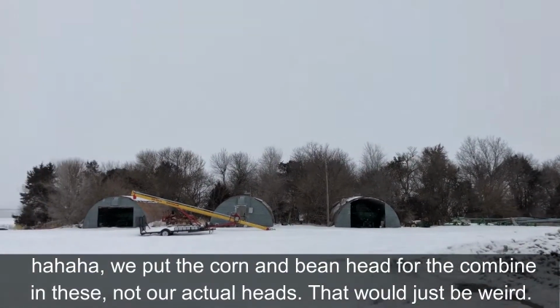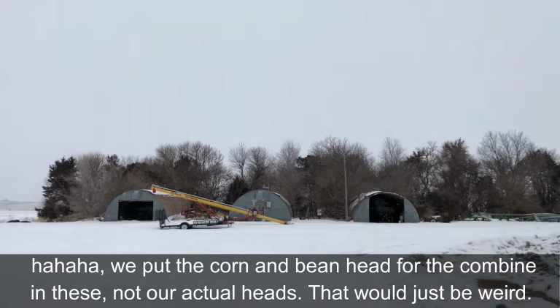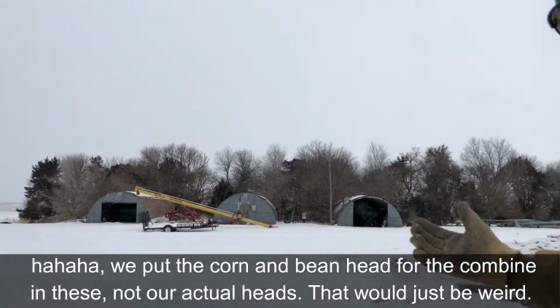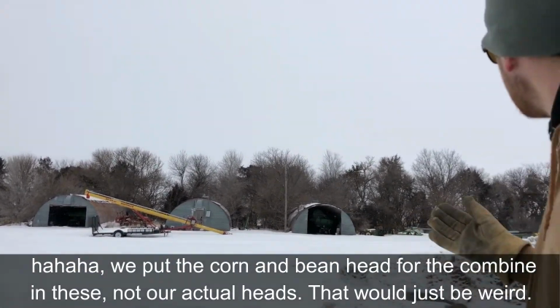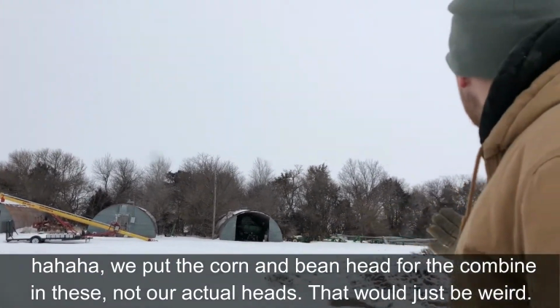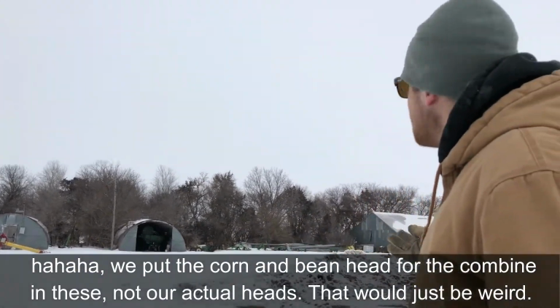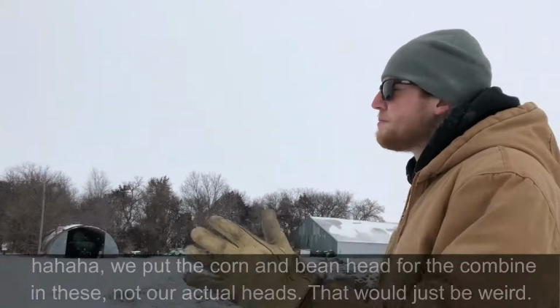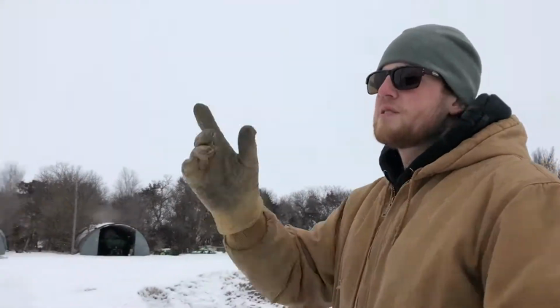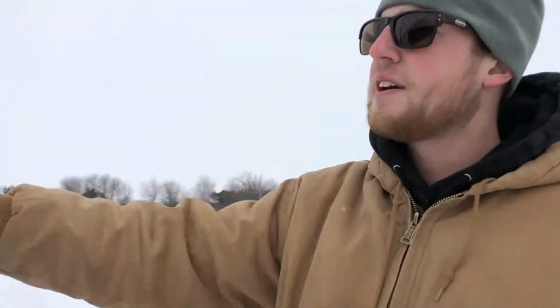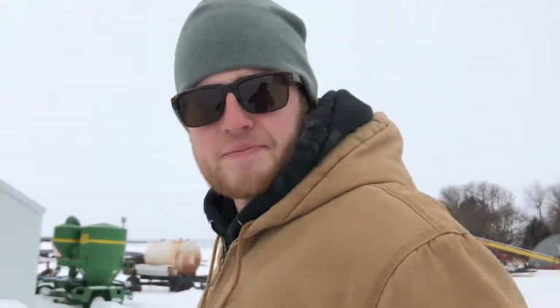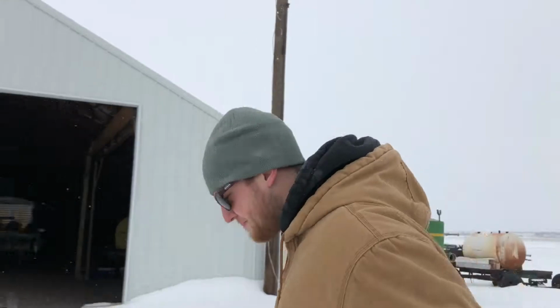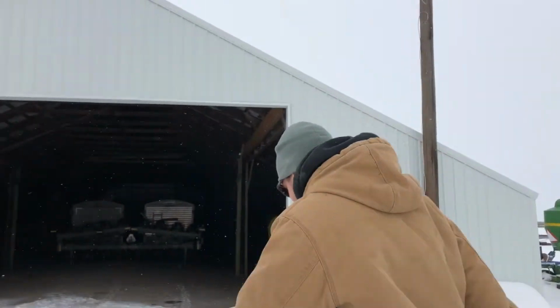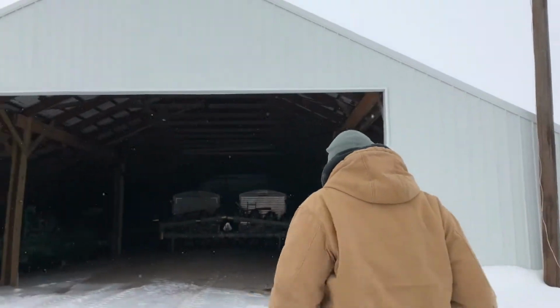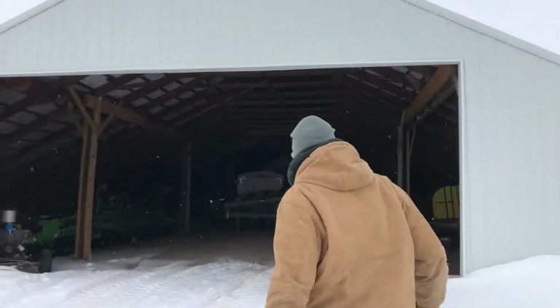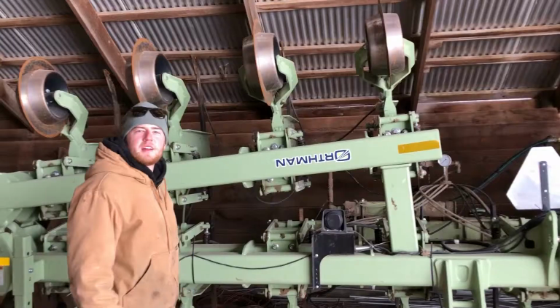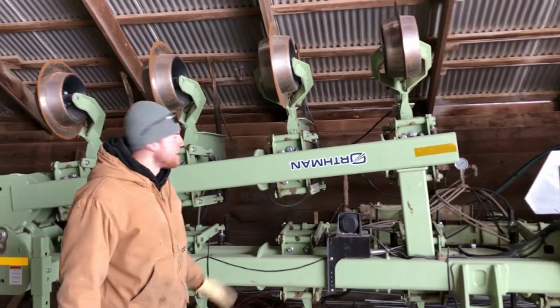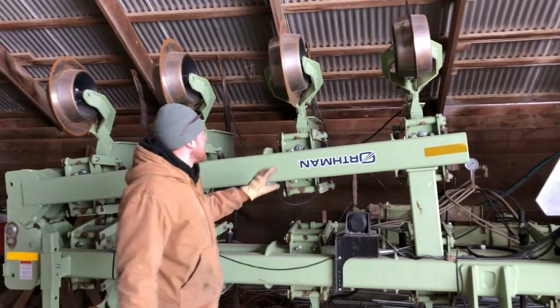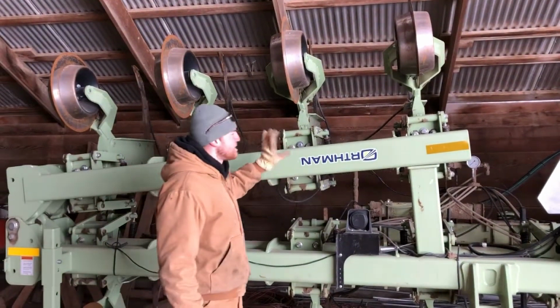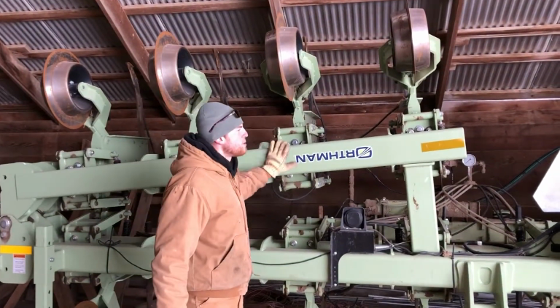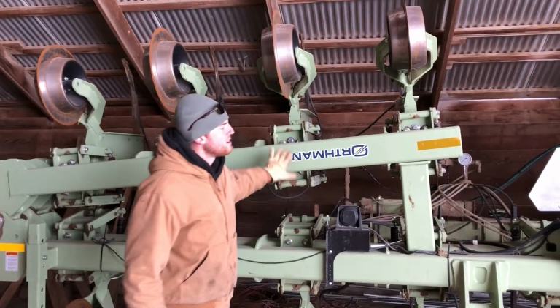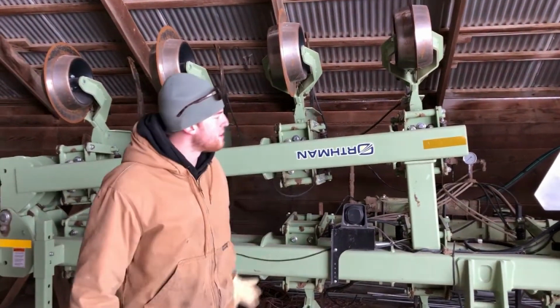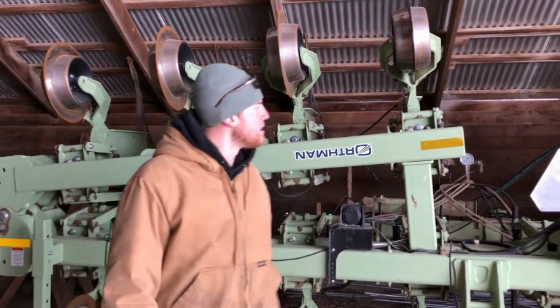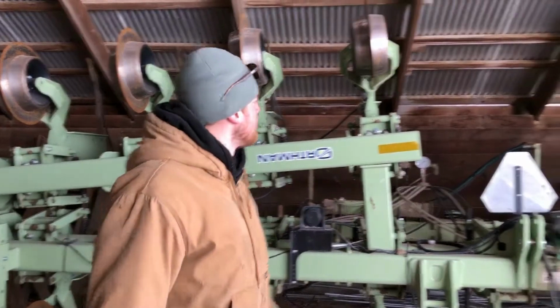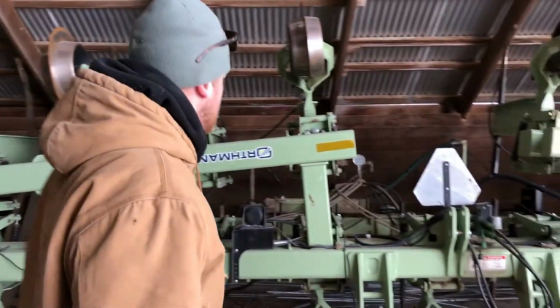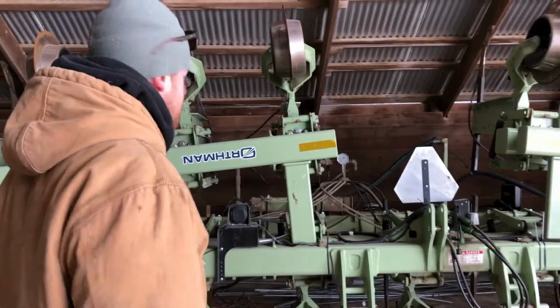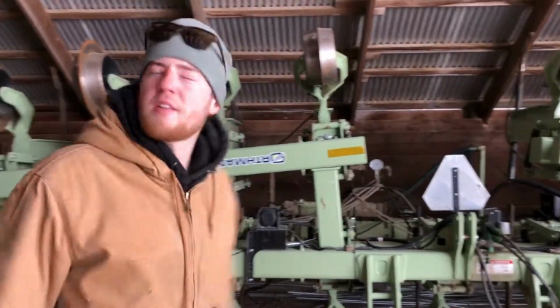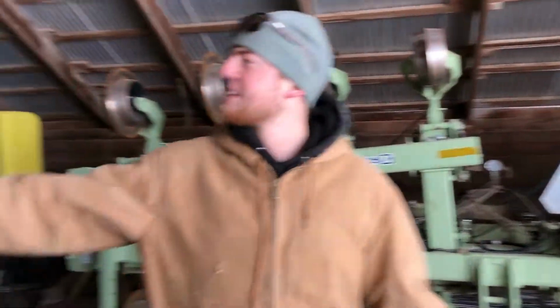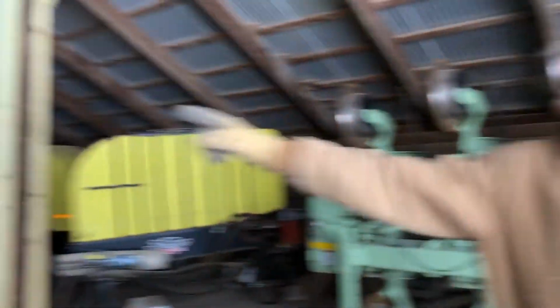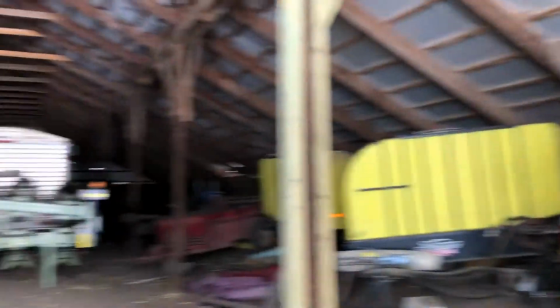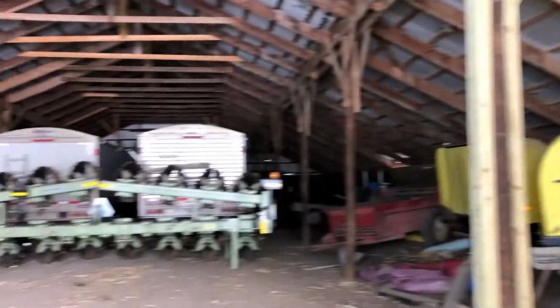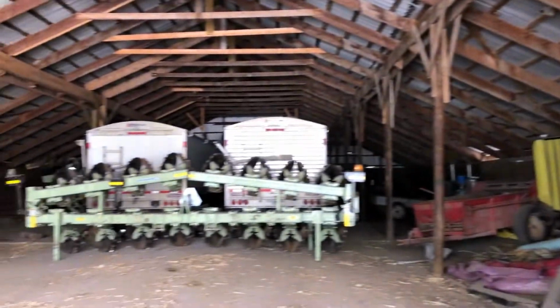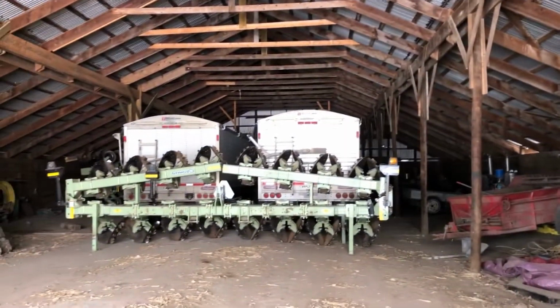We have the old hog buildings out here that are used for putting our heads in because we're kind of lacking space right now, but they work for now. Inside we have the hydrant machine — an orphan bar, 16-row. We have another one back there that's on the hiller setup right now.